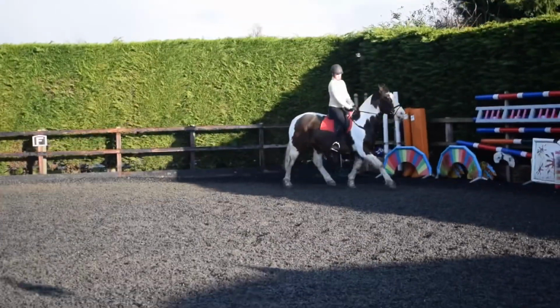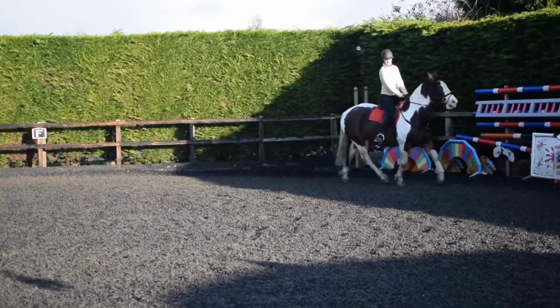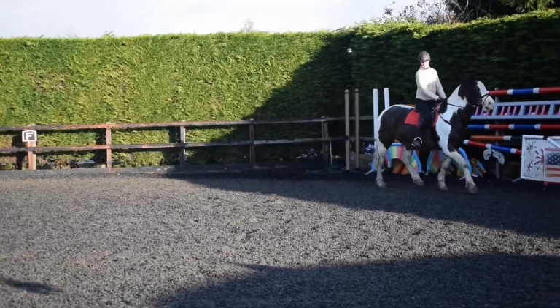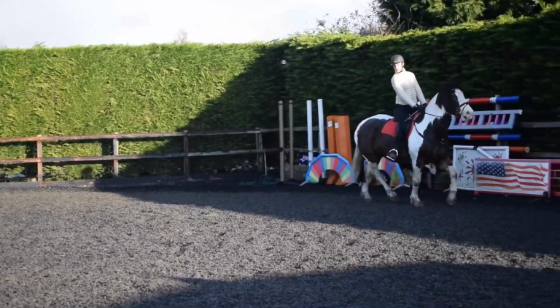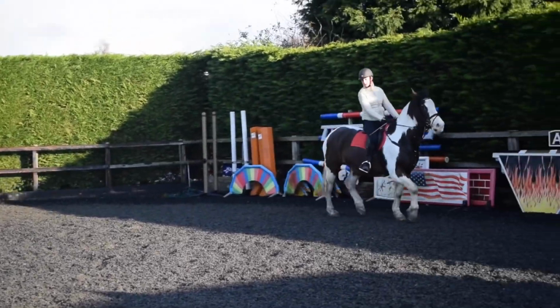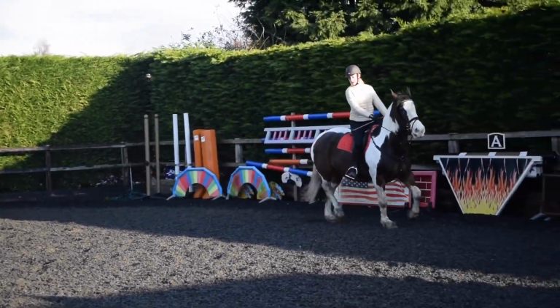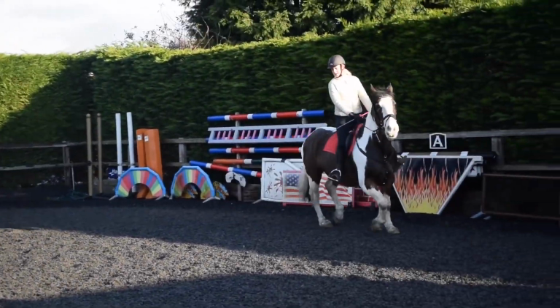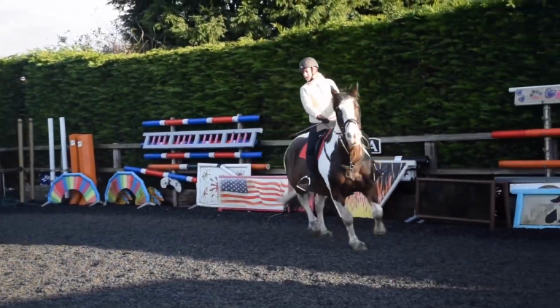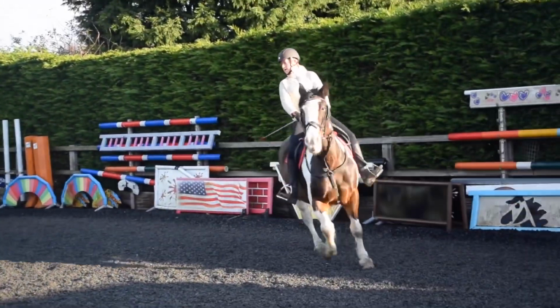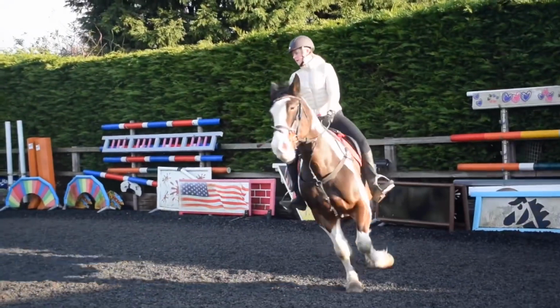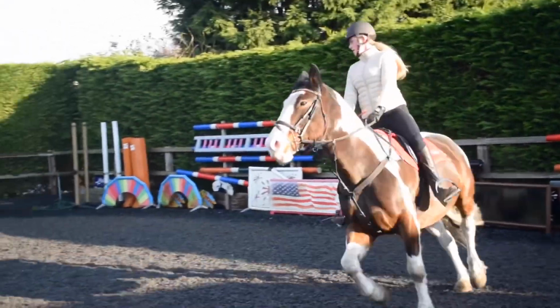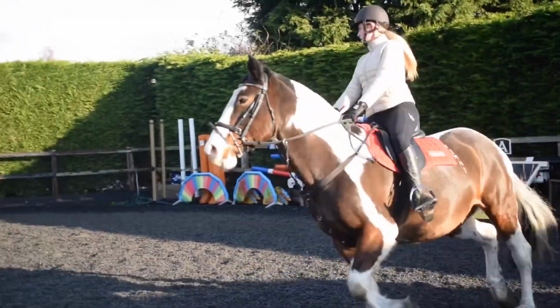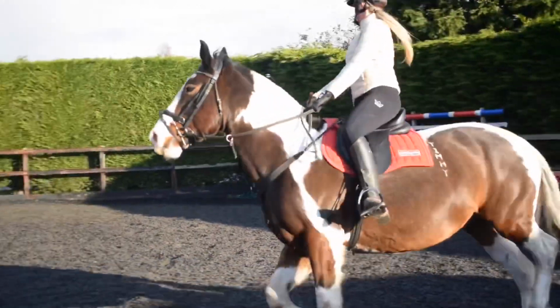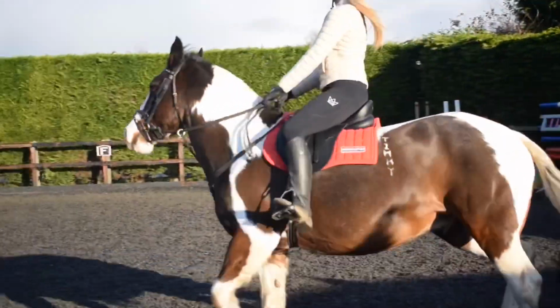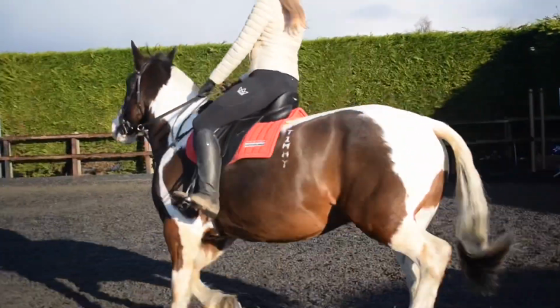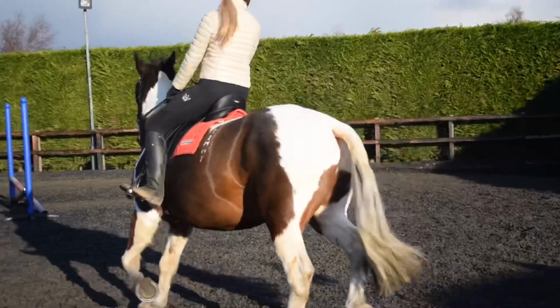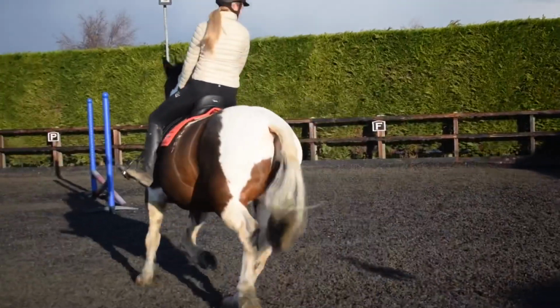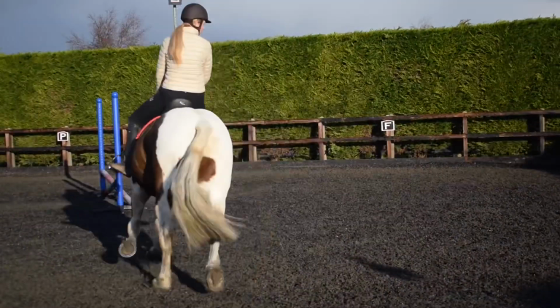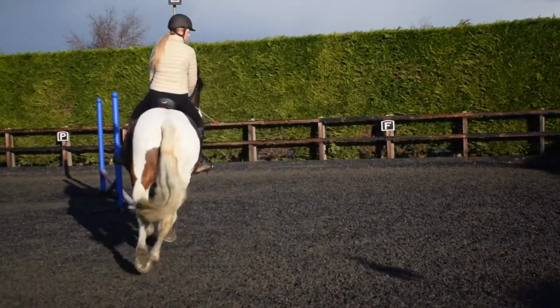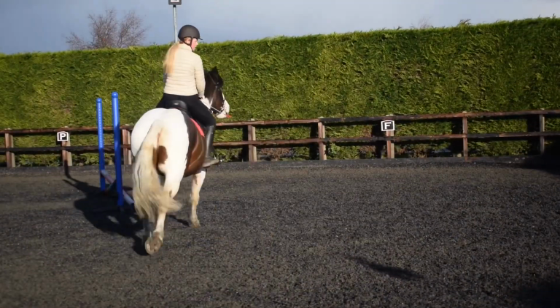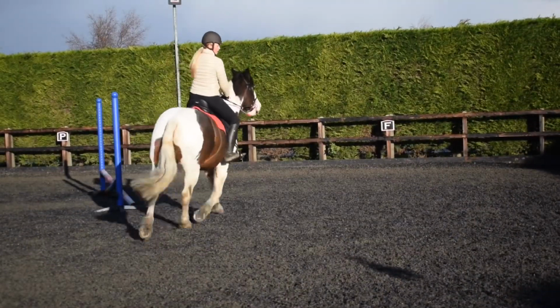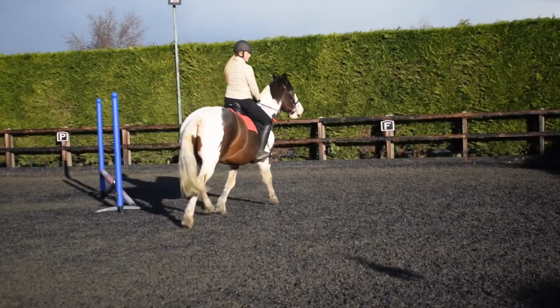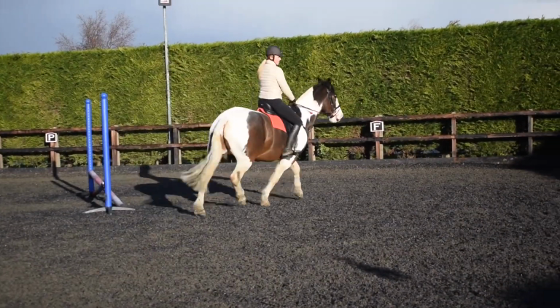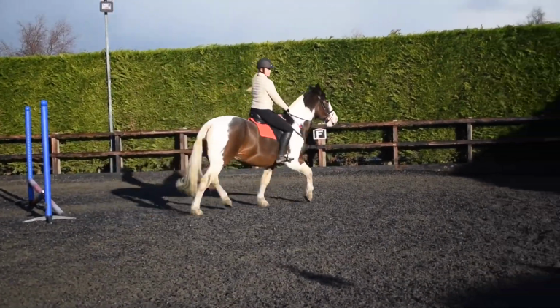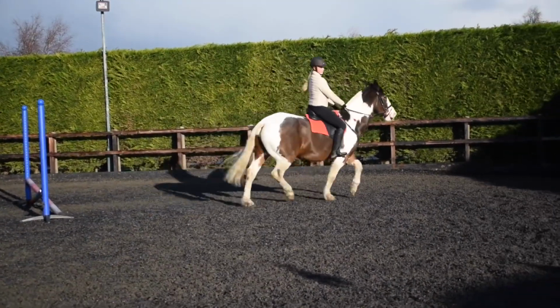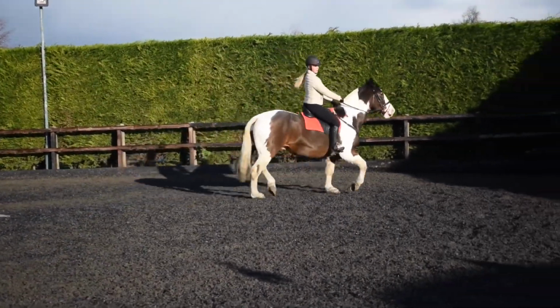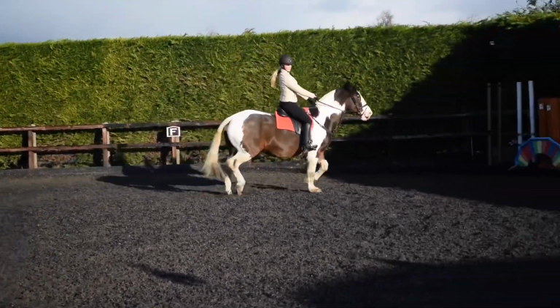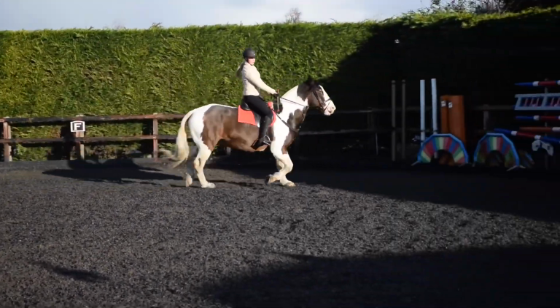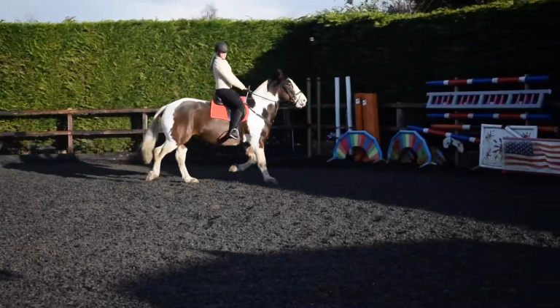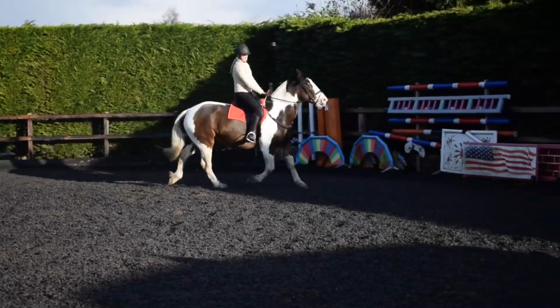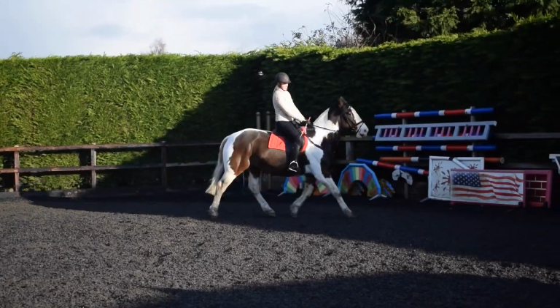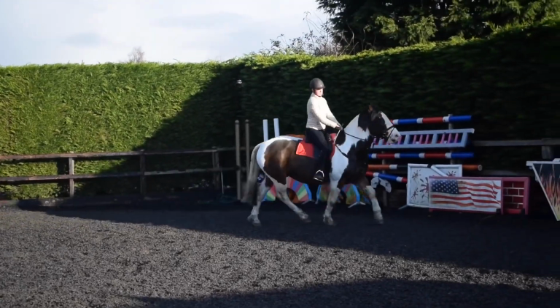Sitting trot now. Tall, inside shoulder up, inside shoulder up. Good. Take it round. Good. And then large.